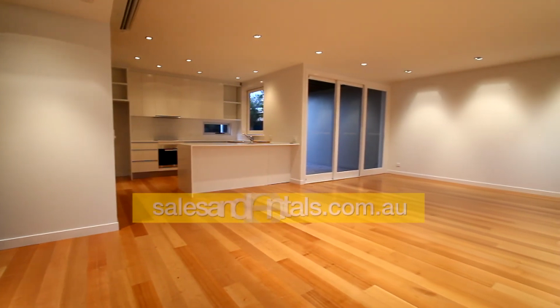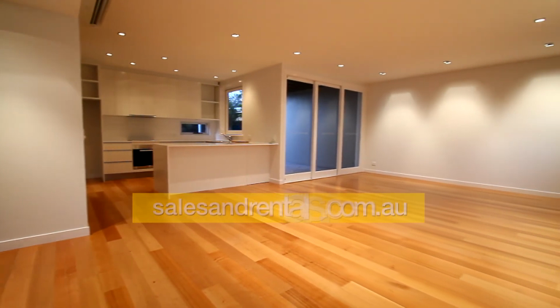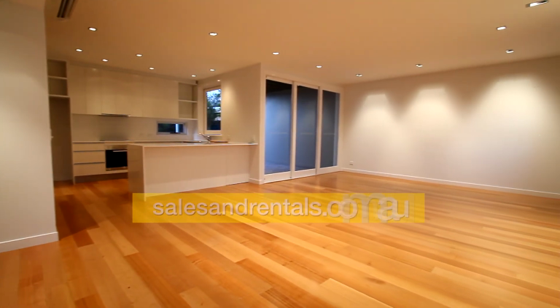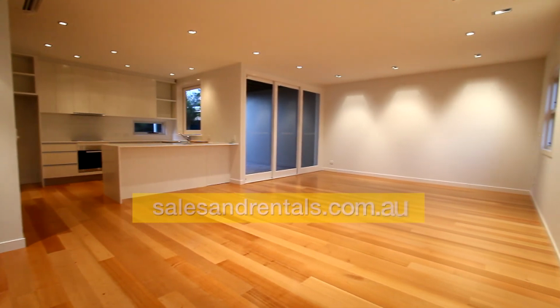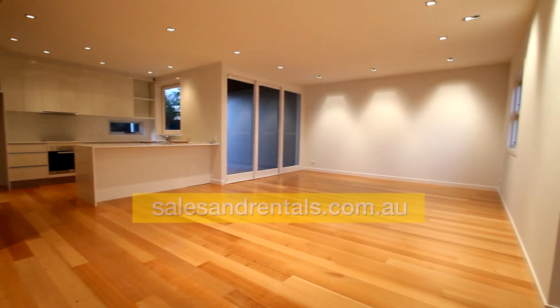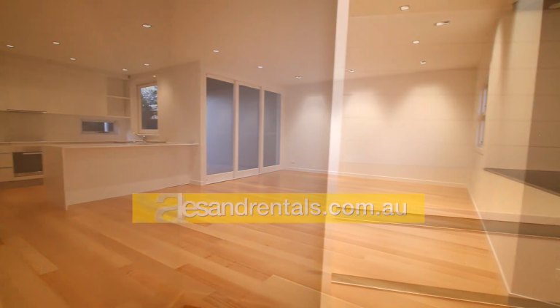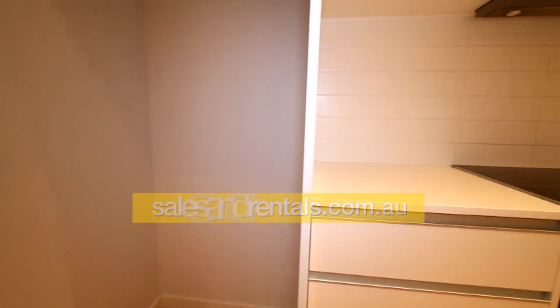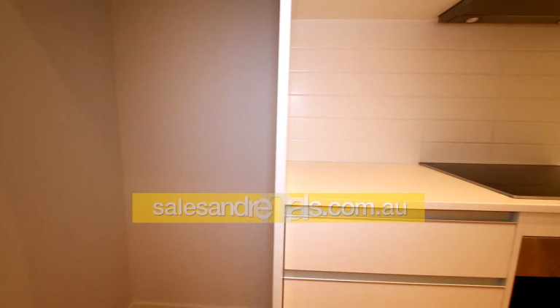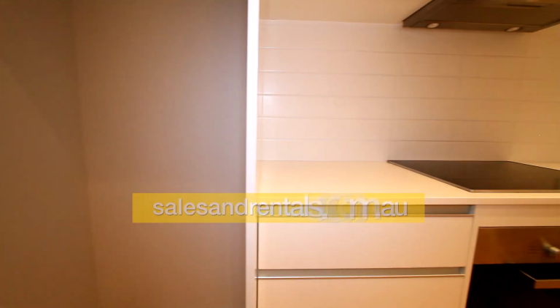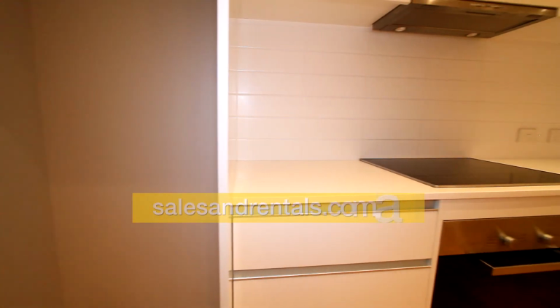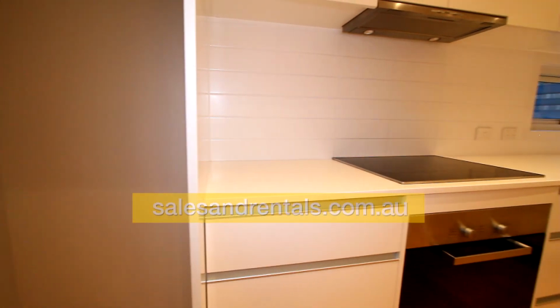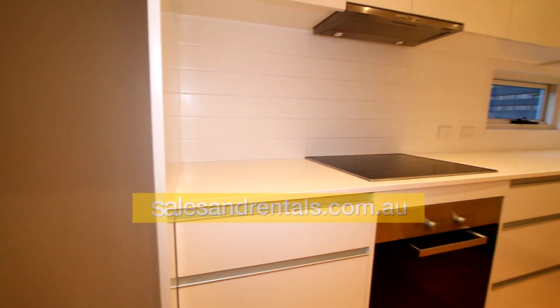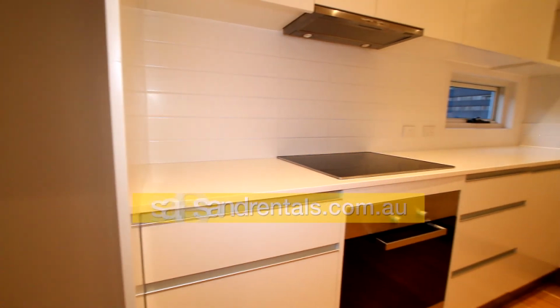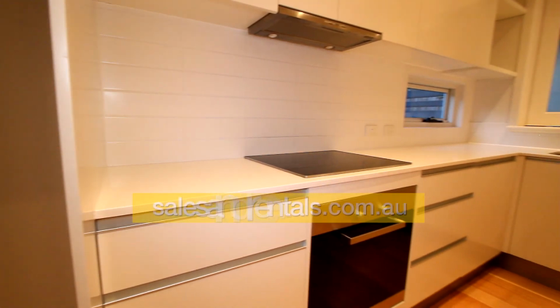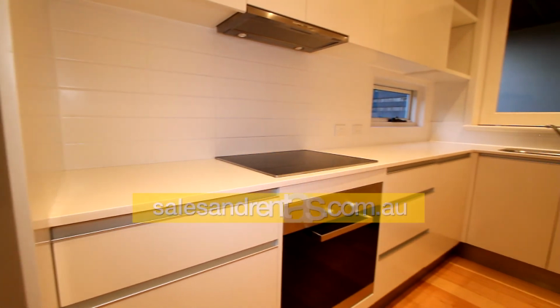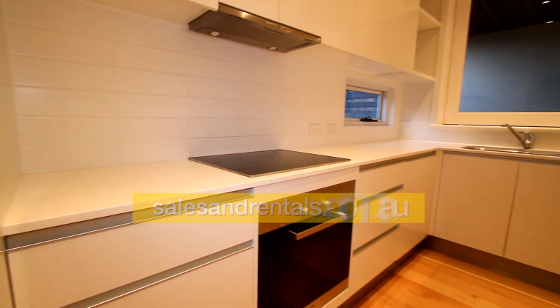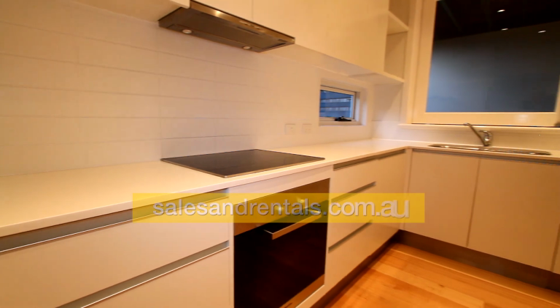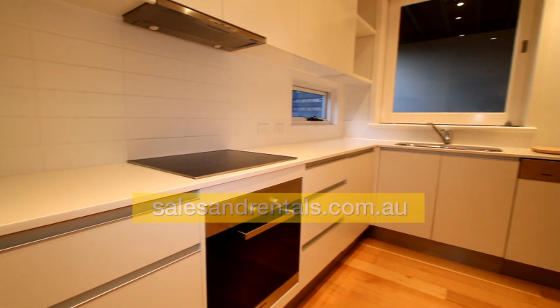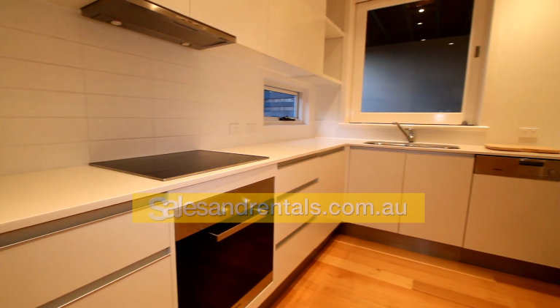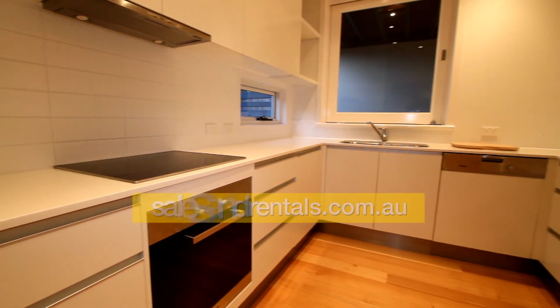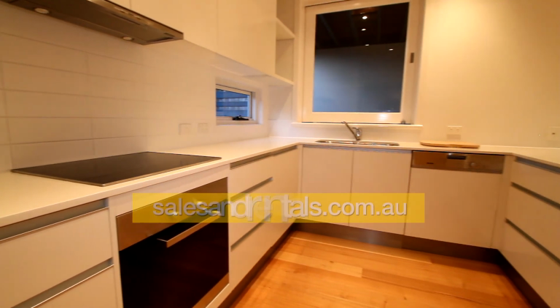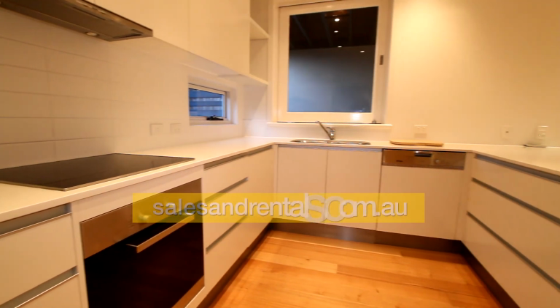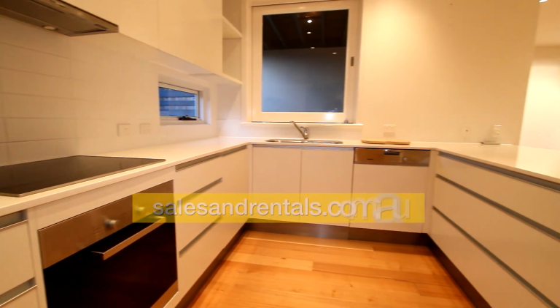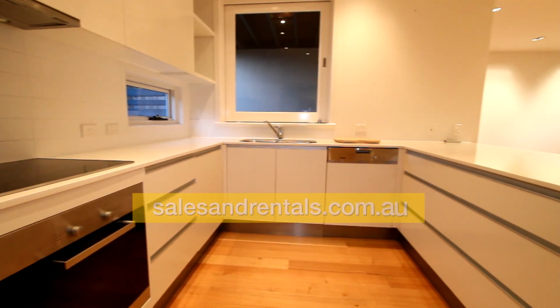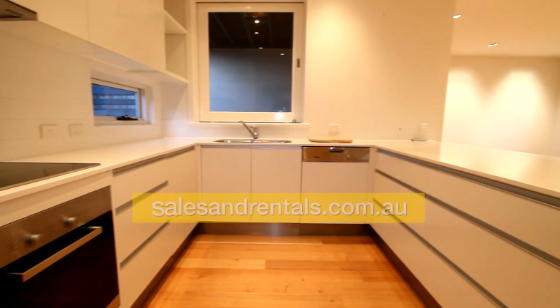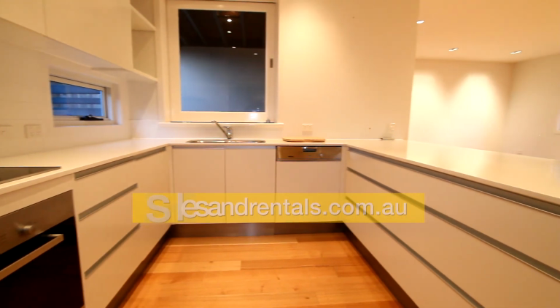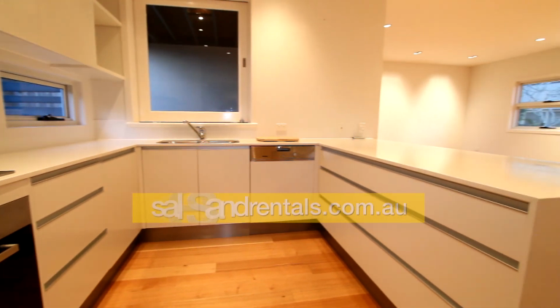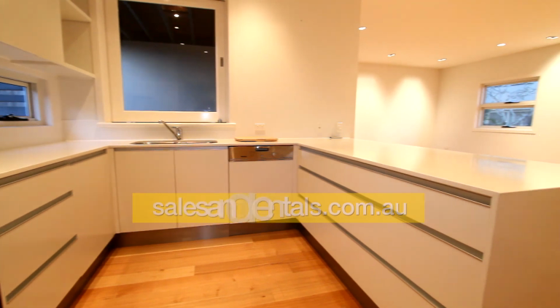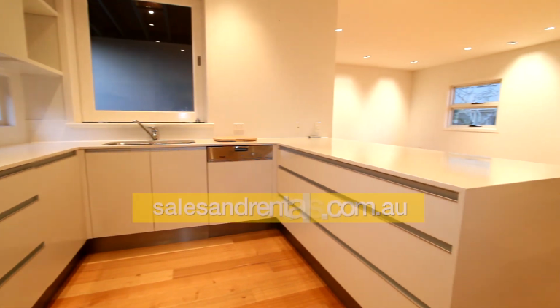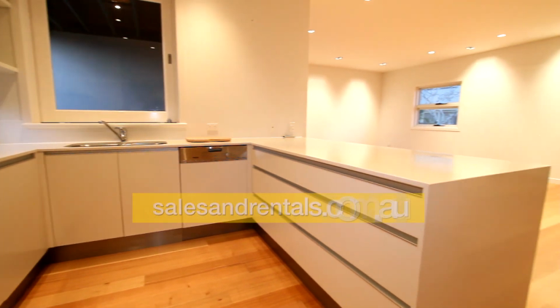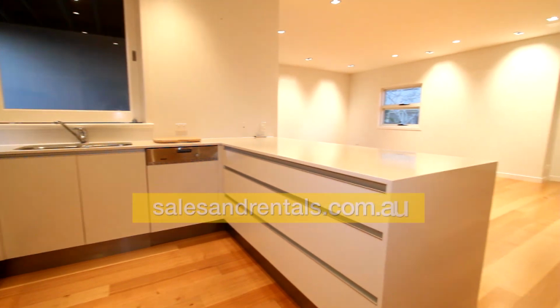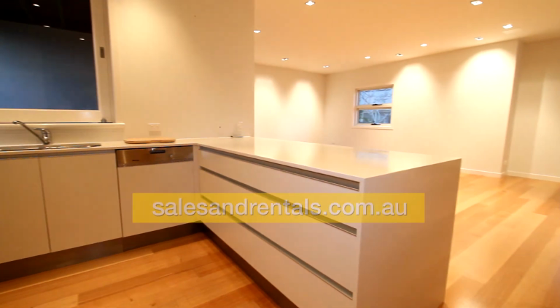There's just quality throughout this property. The kitchen here is a two-pack kitchen with Caesarstone bench tops, ceramic cooktop, rangehood above that, oven under, and dishwasher.